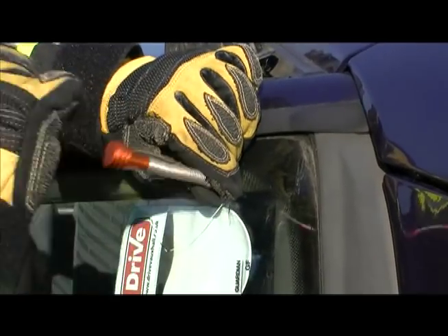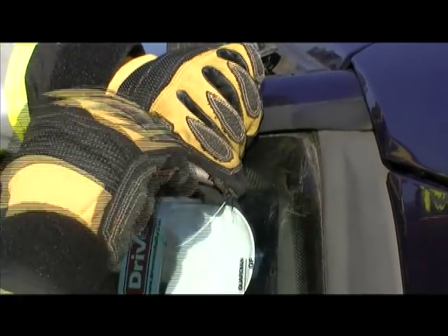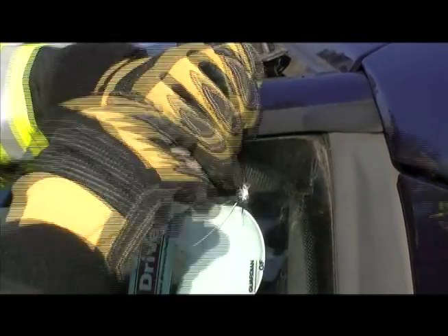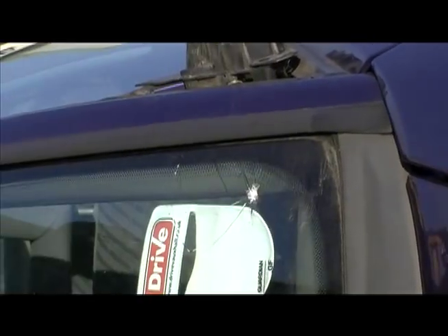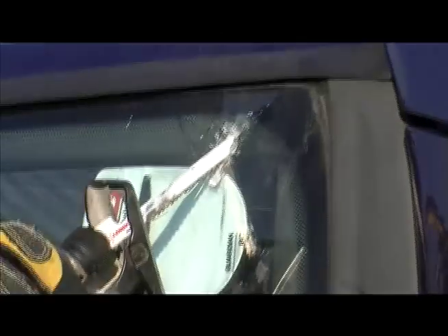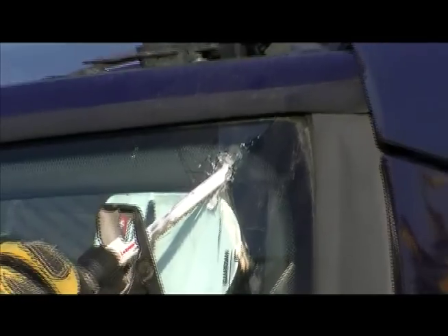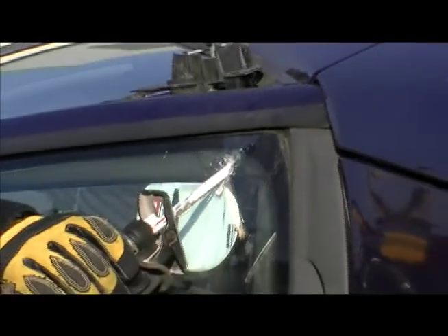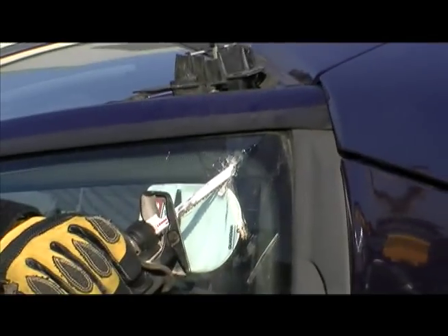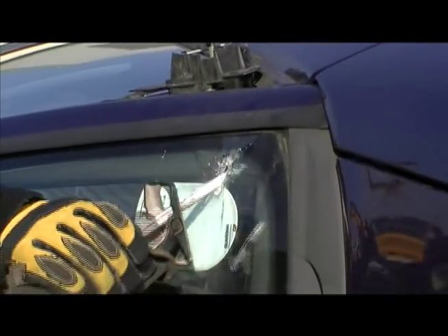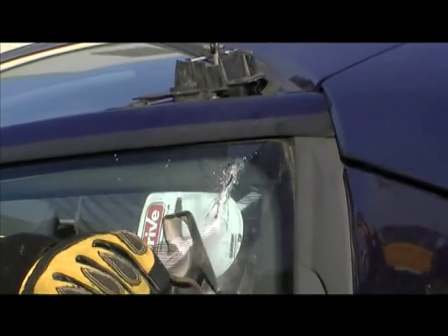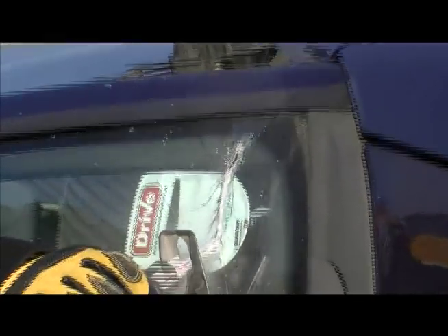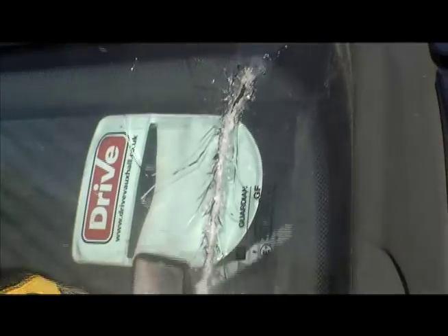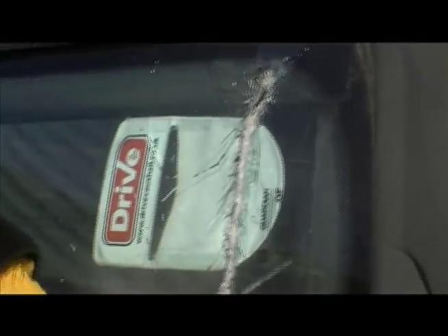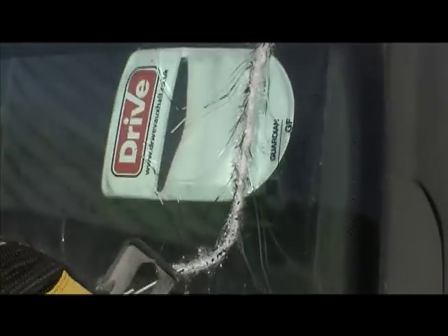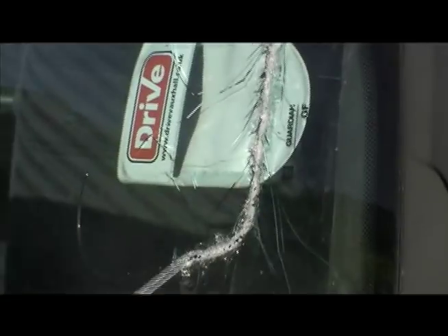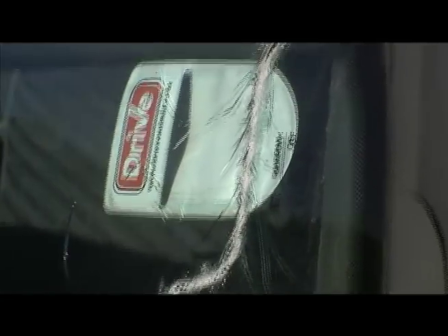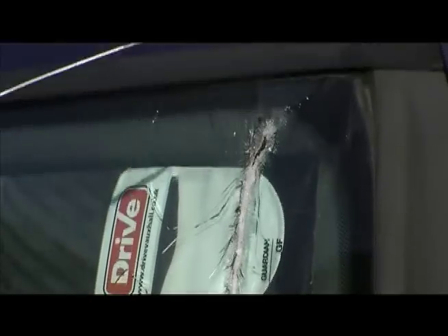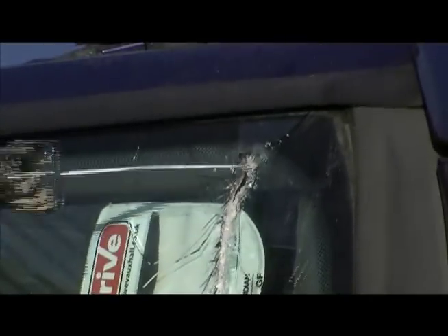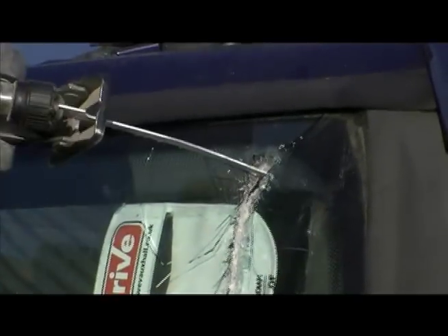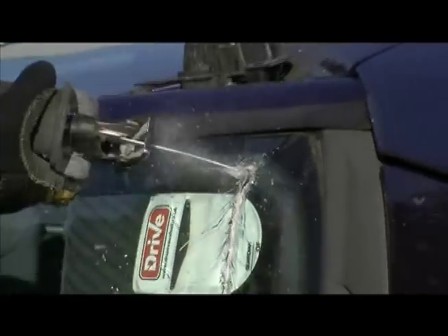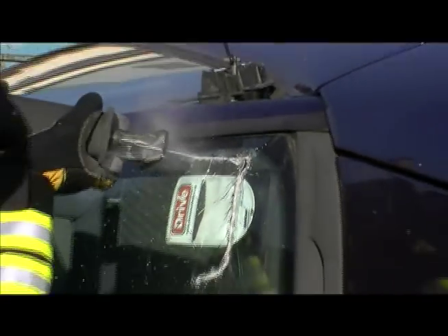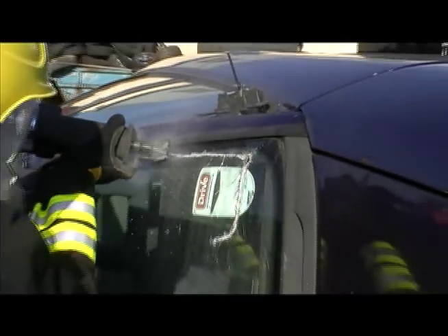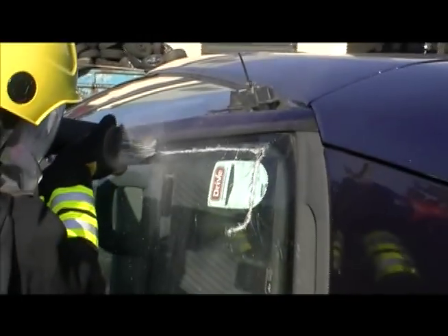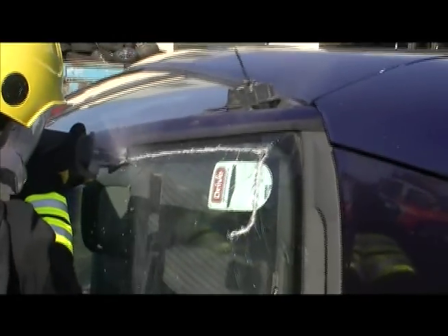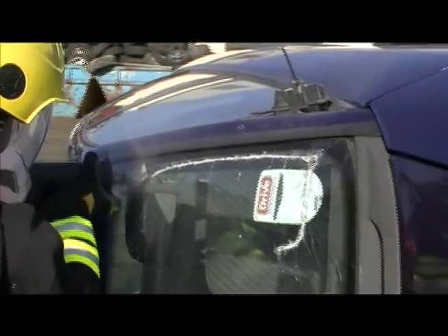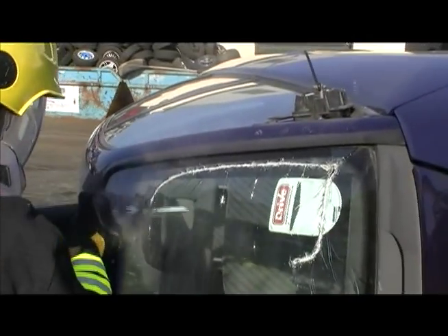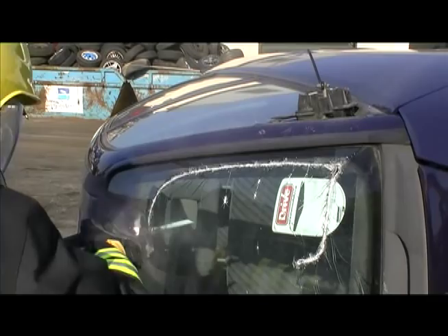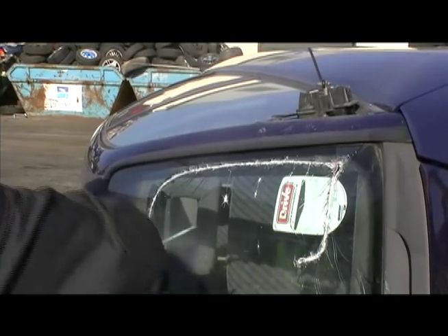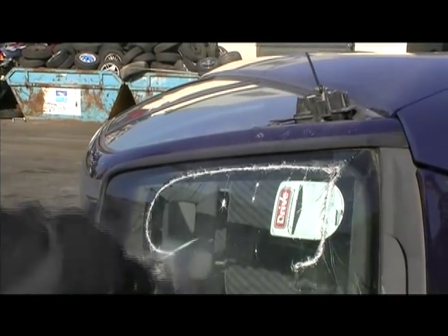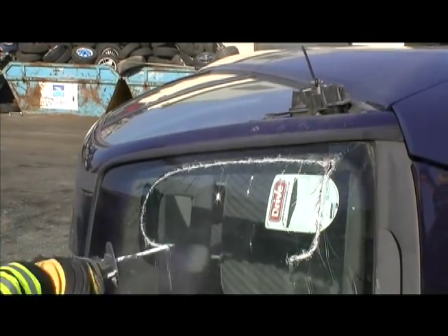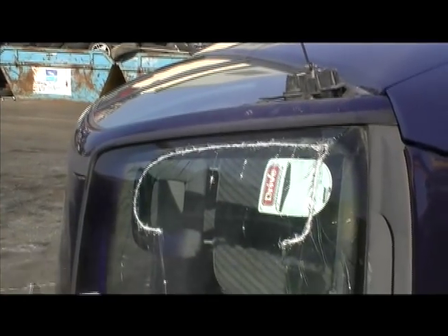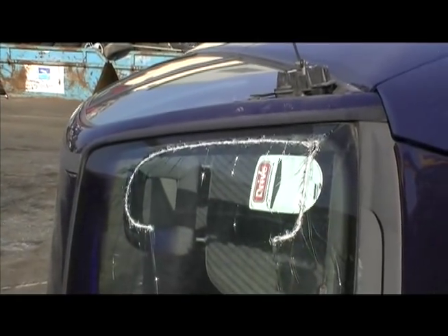Where we are faced with a vehicle resting on its side and we need to get access to the casualty, and the only place we can get access is through the front windscreen, a lot of the limitations of gaining access is the concern of the glass dust and fragmentation created from cutting the windshield.